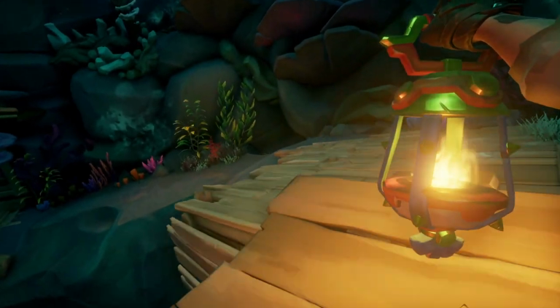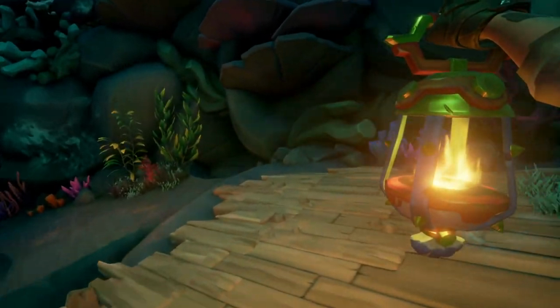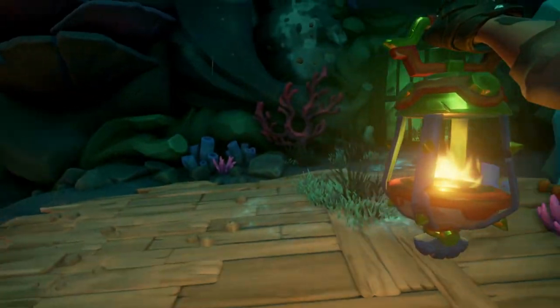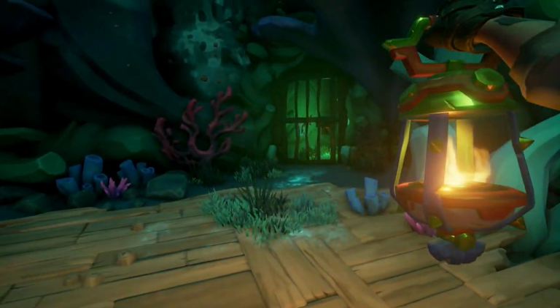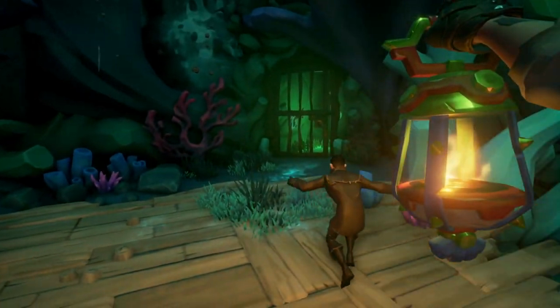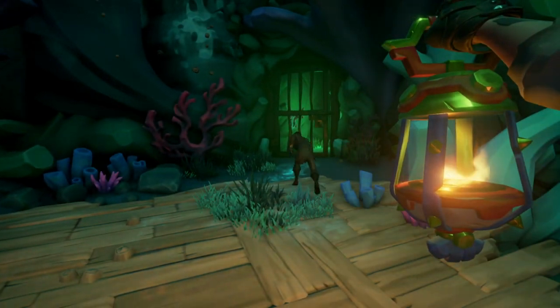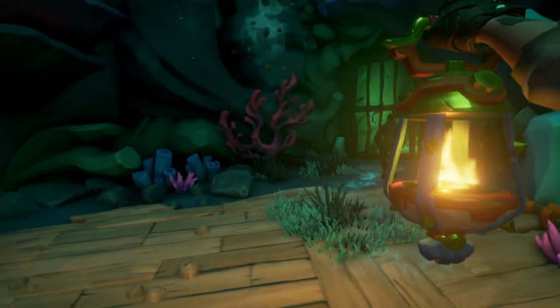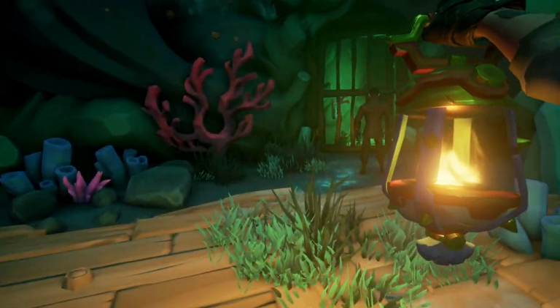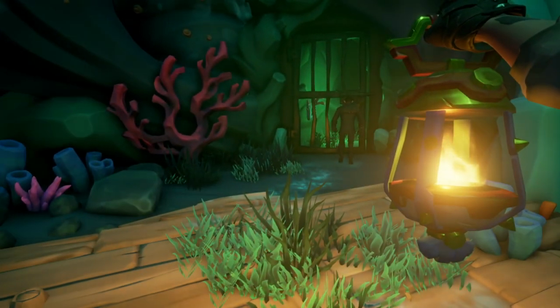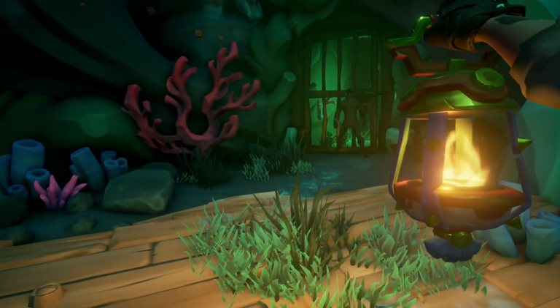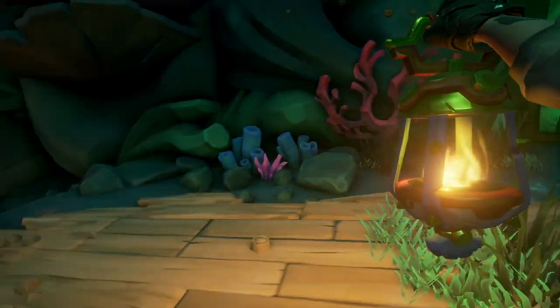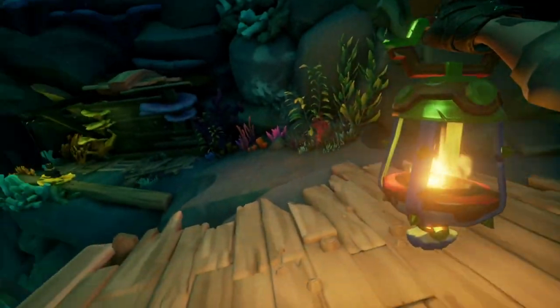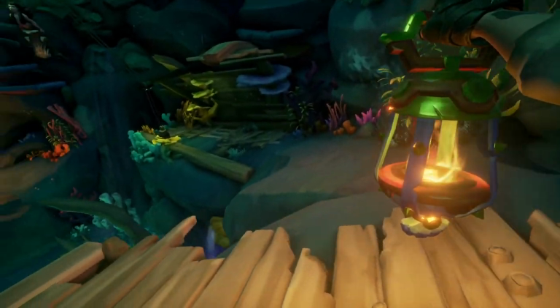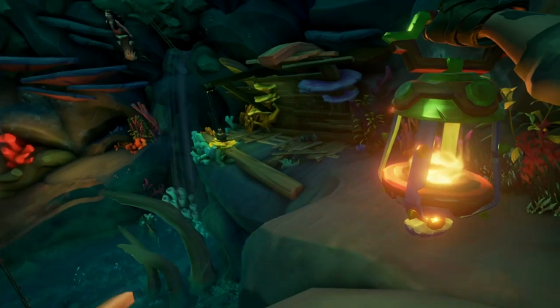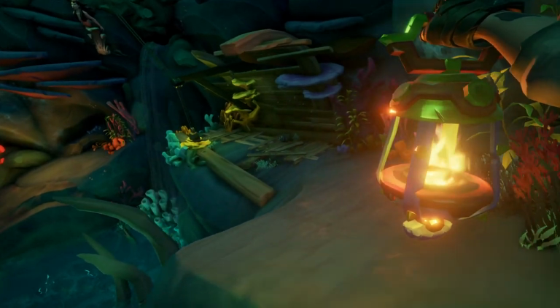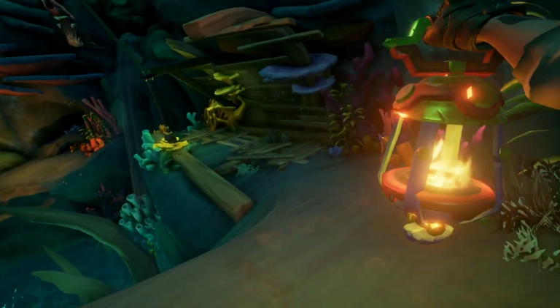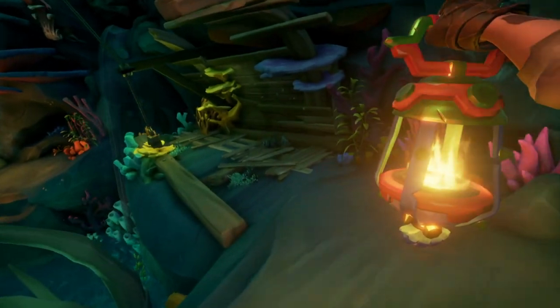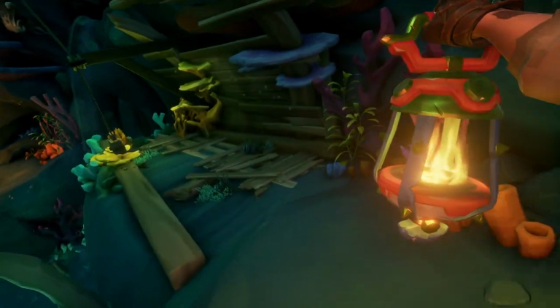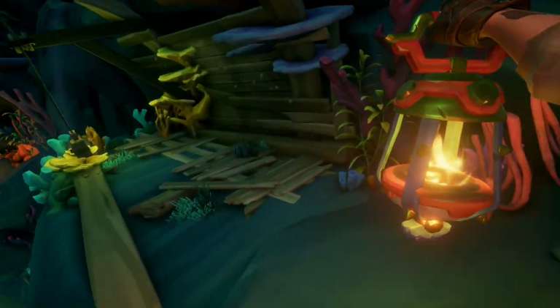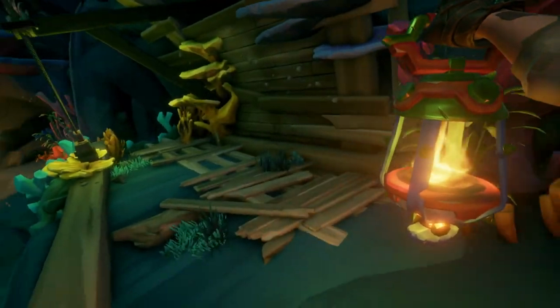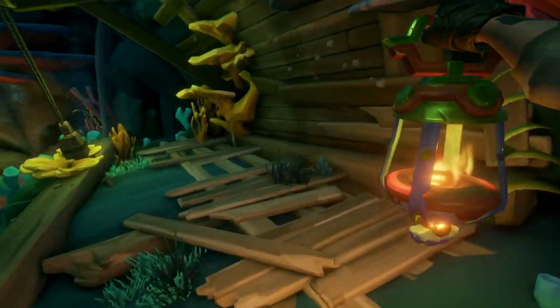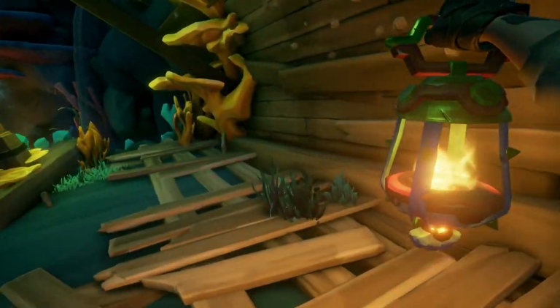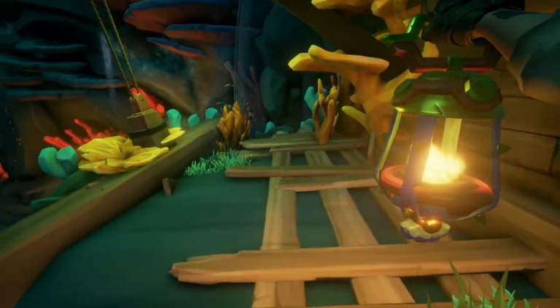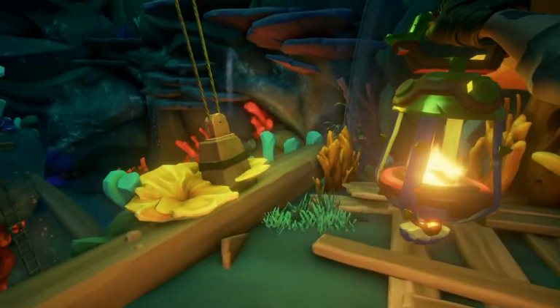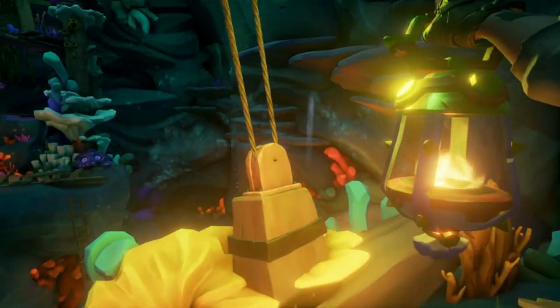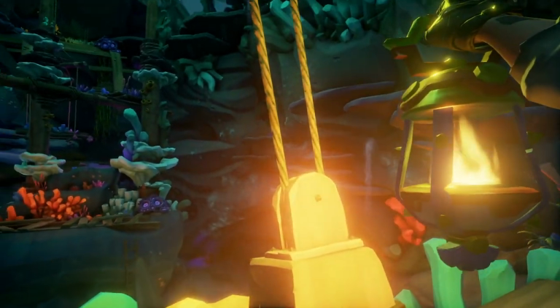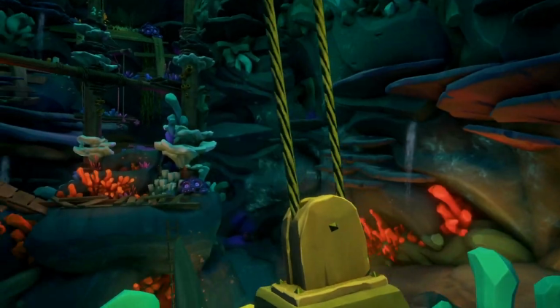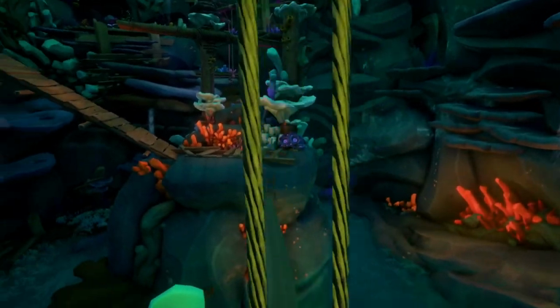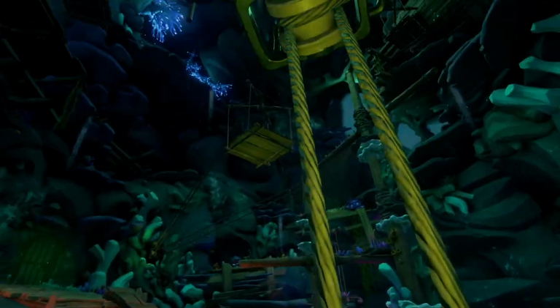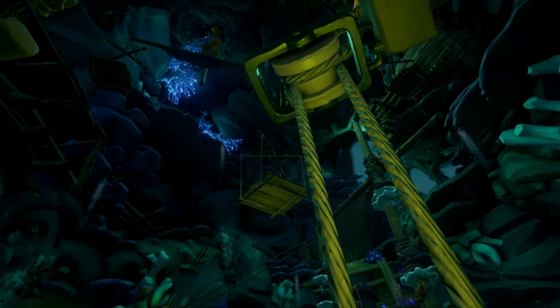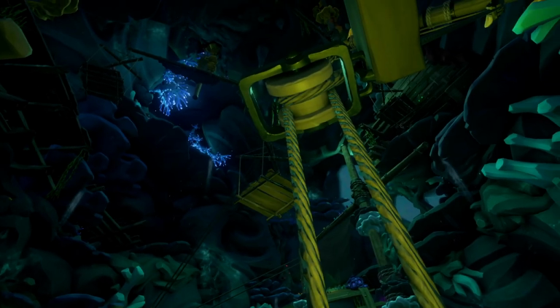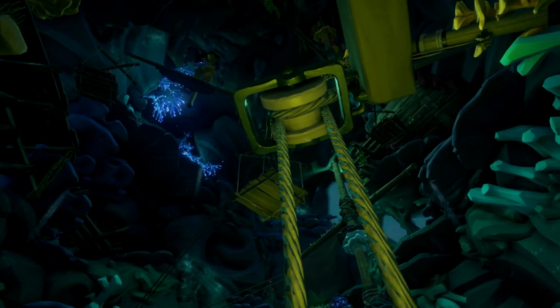You're going to make your way up here and need to get to the other side of this gate. Pretty simple — you're just going to go over to this pulley, move a platform, giving you the ability to move up by jumping along the way.